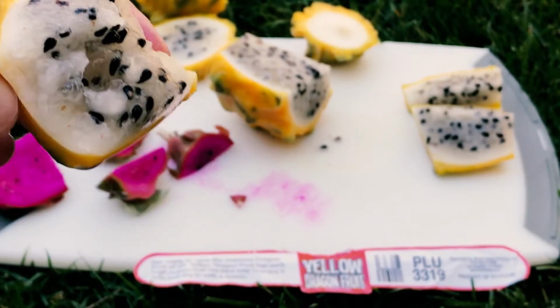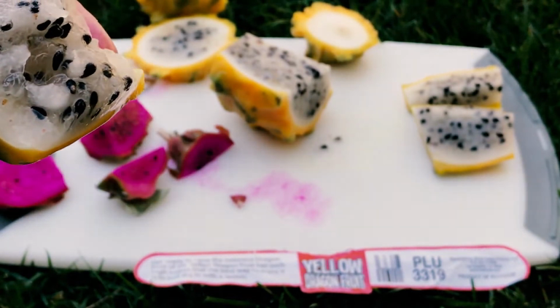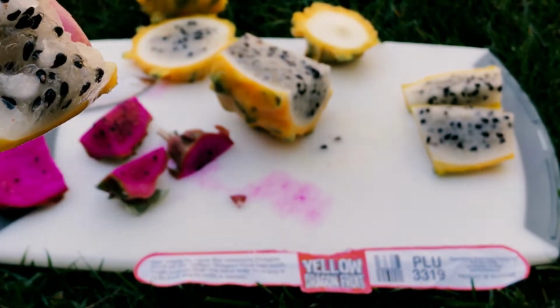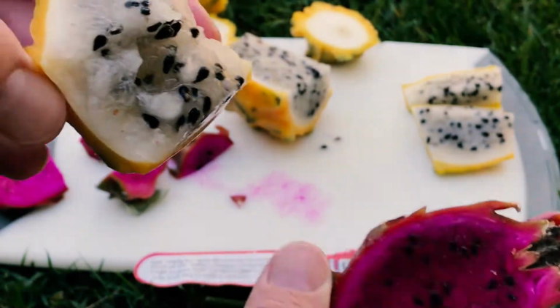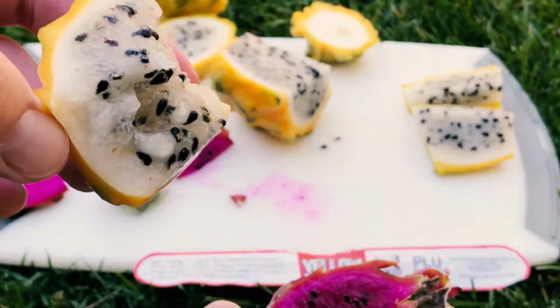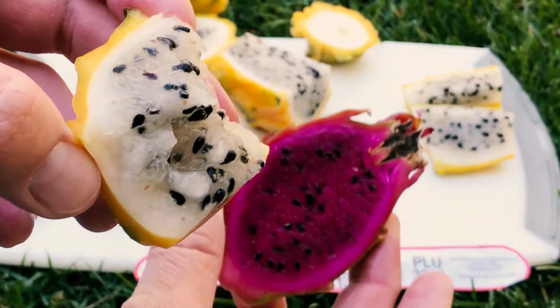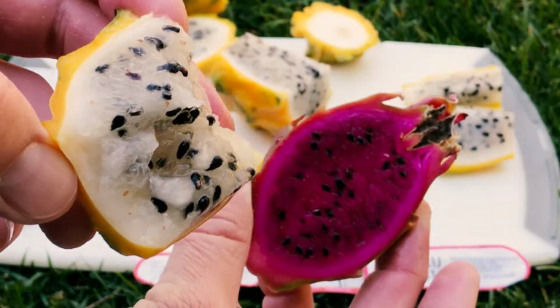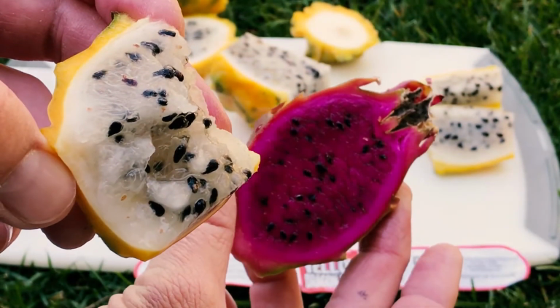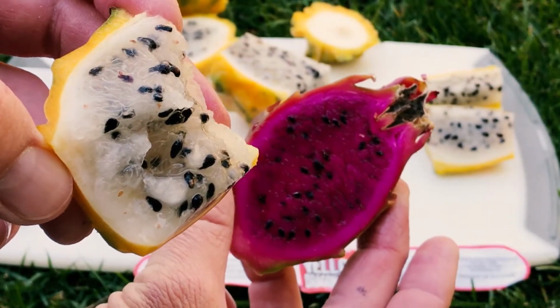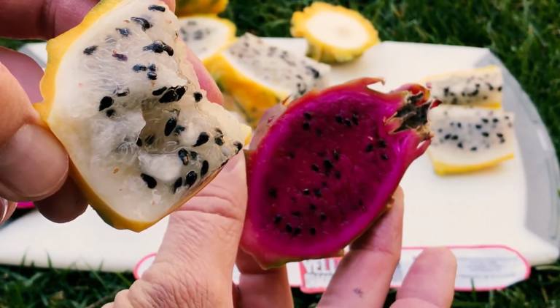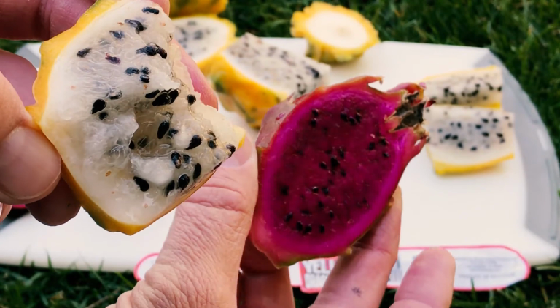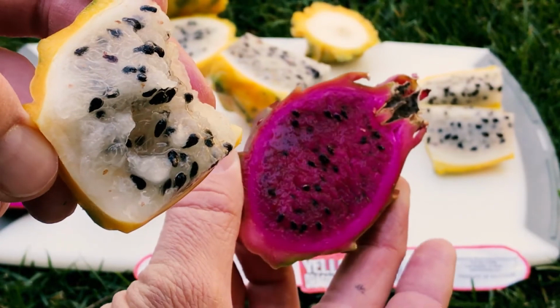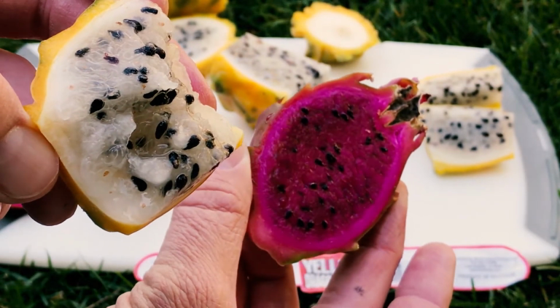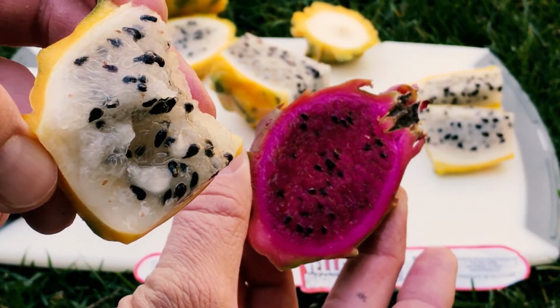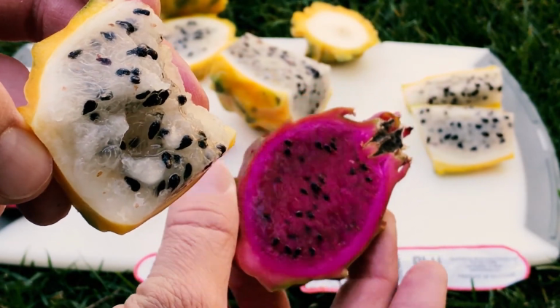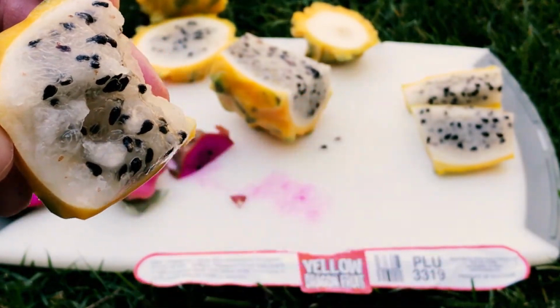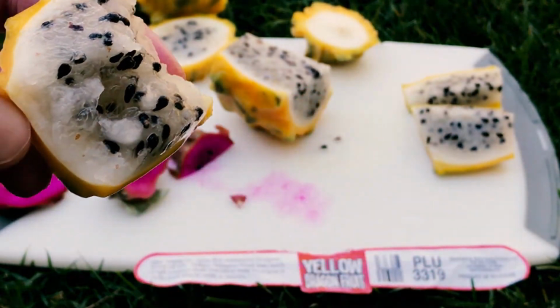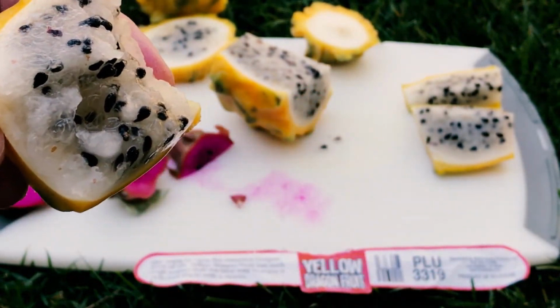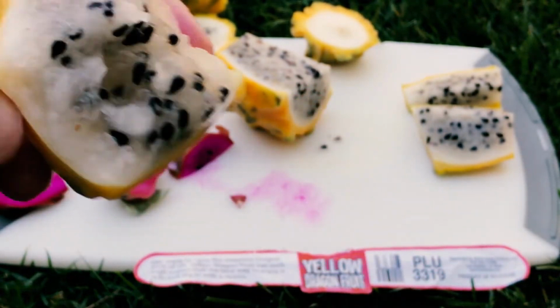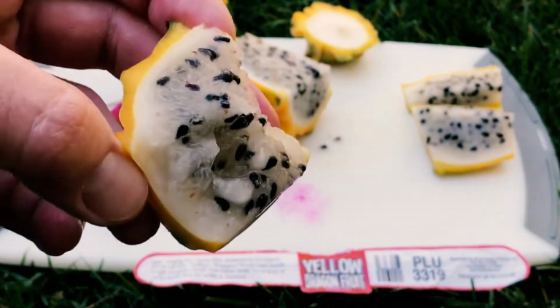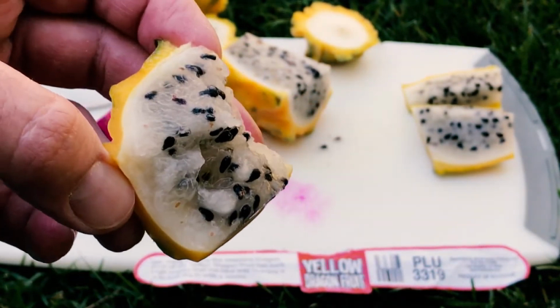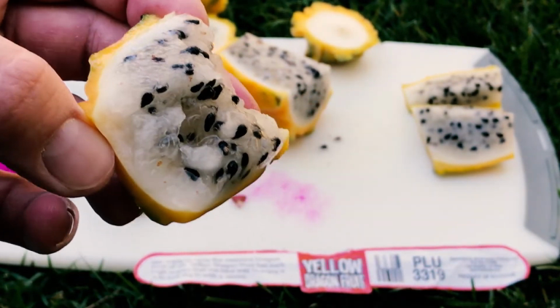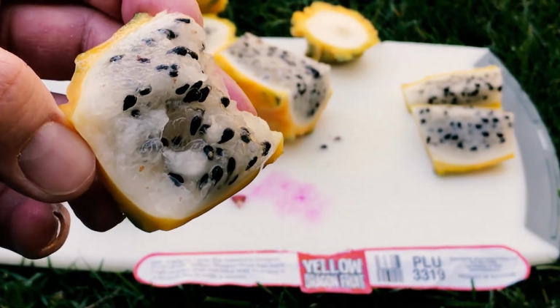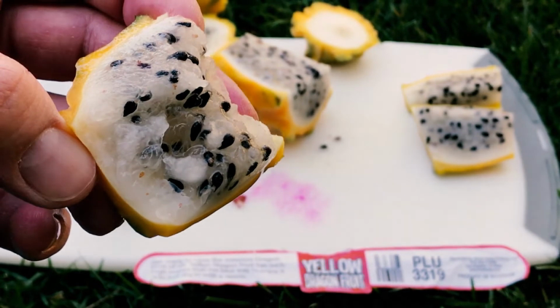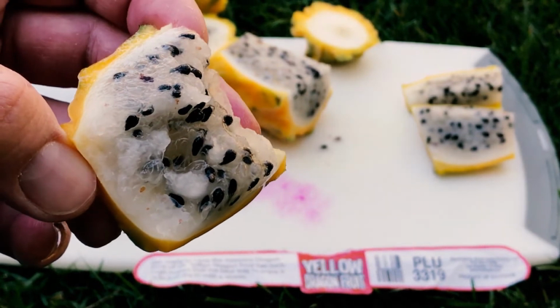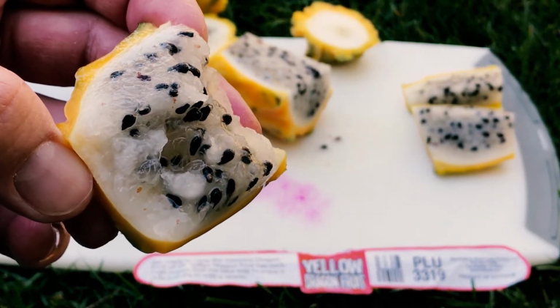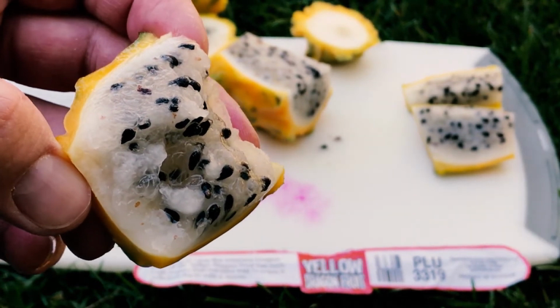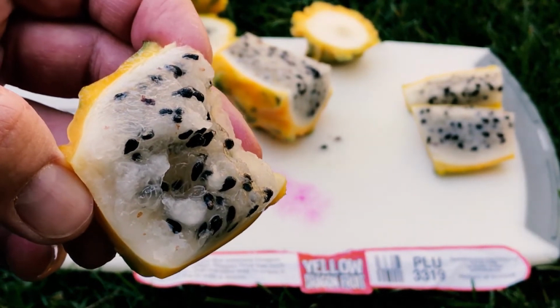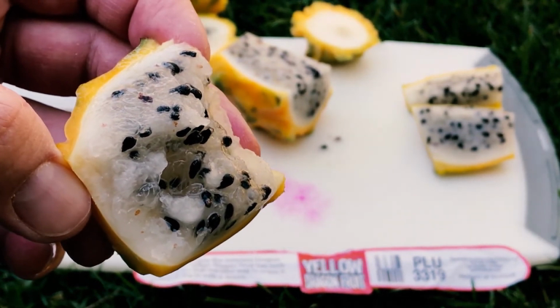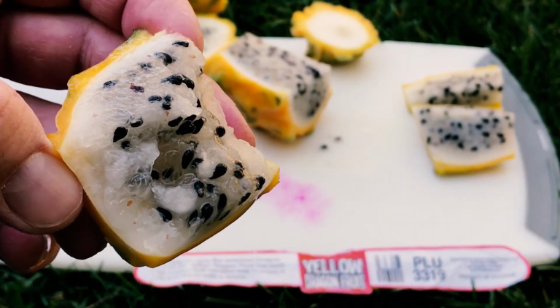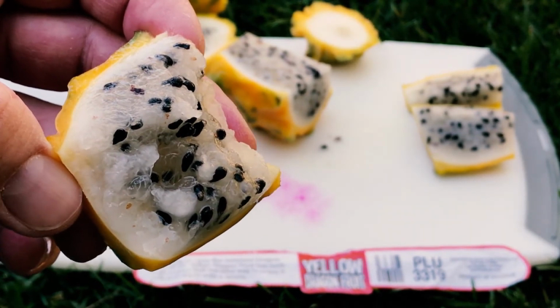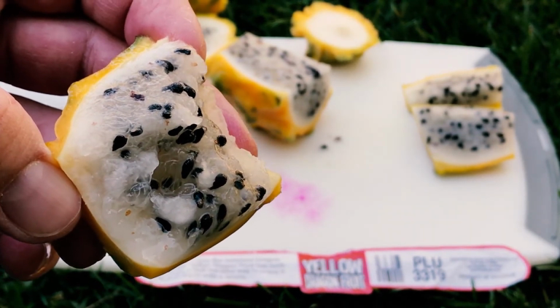I think crossing these two would be awesome — it'd be a really cool mix to make some hybrid. What makes this so unique or sweet in my opinion is that it's a yellow megalanthus.